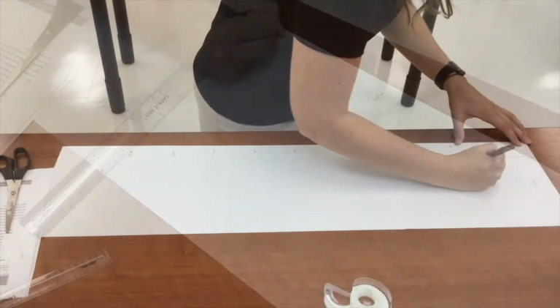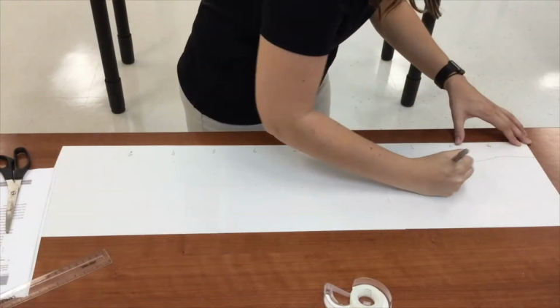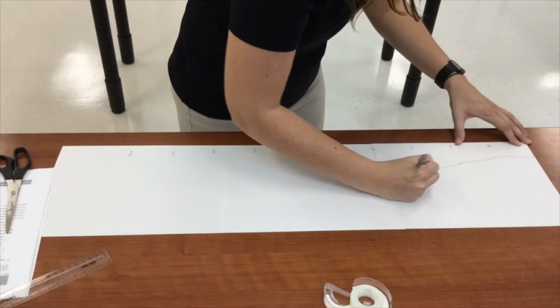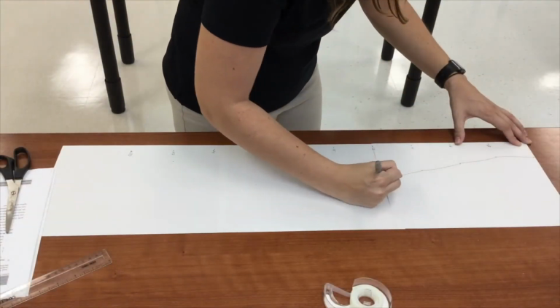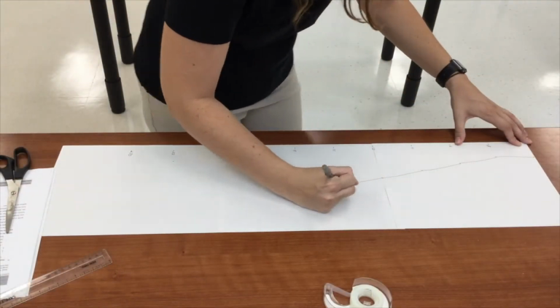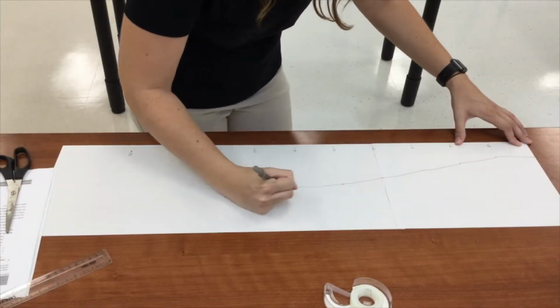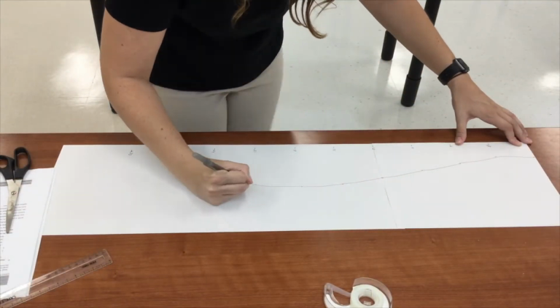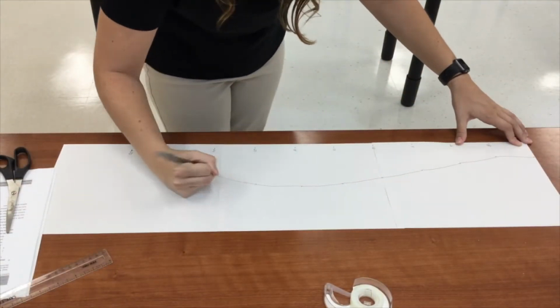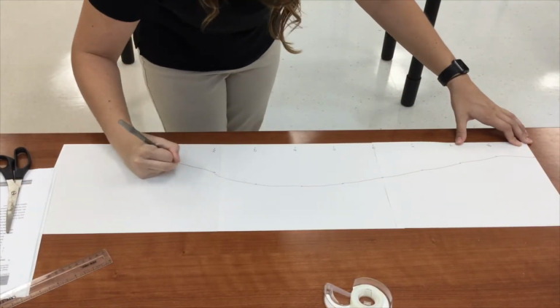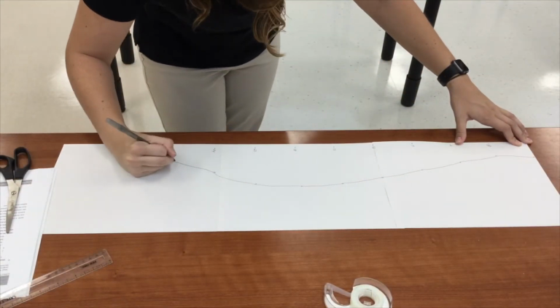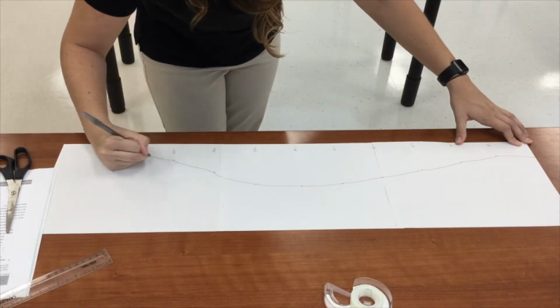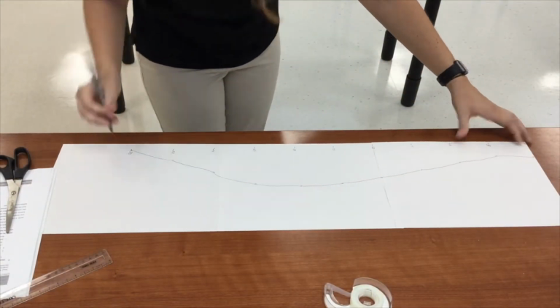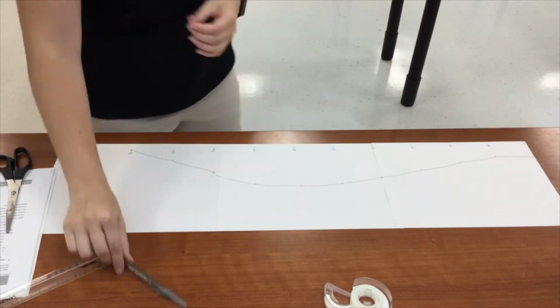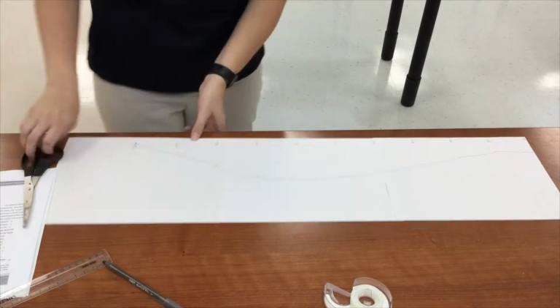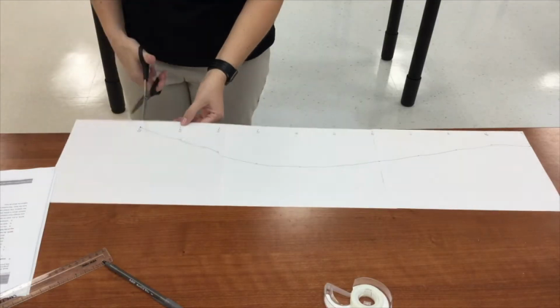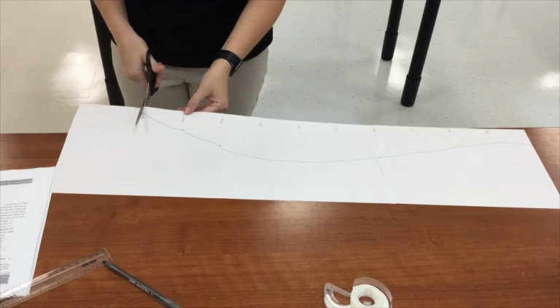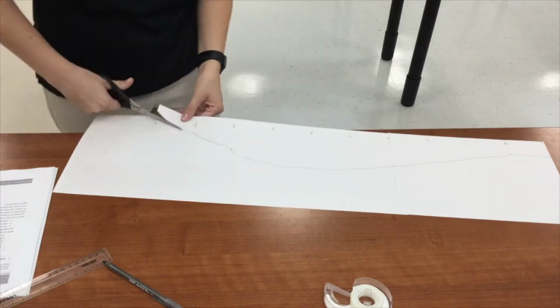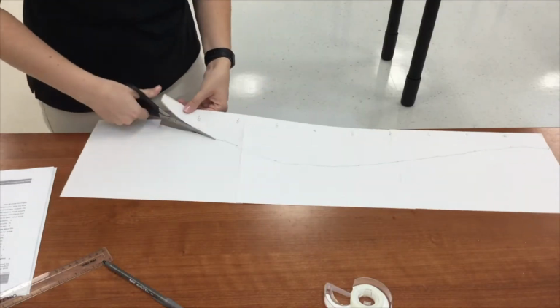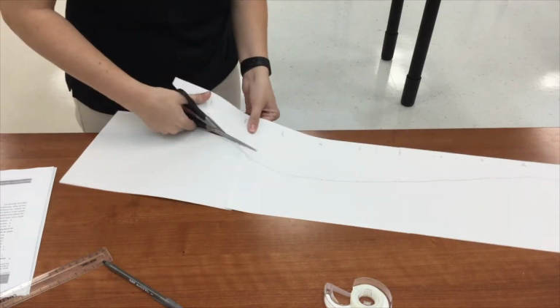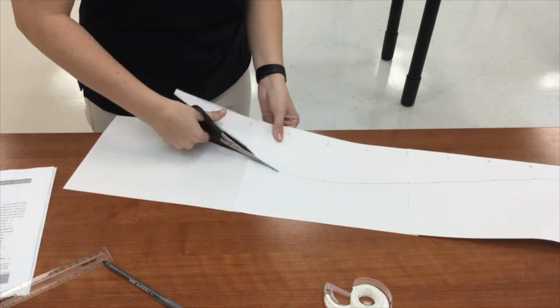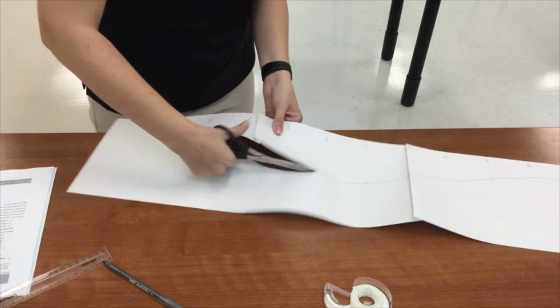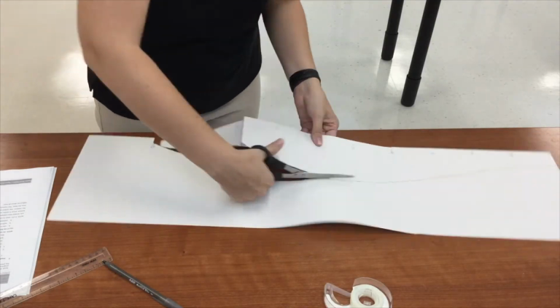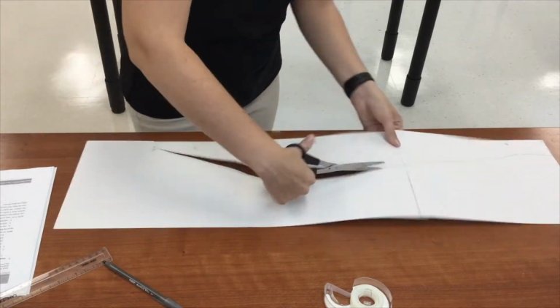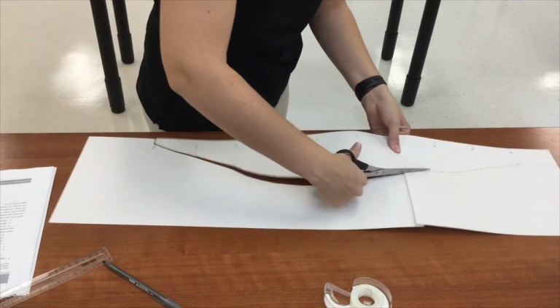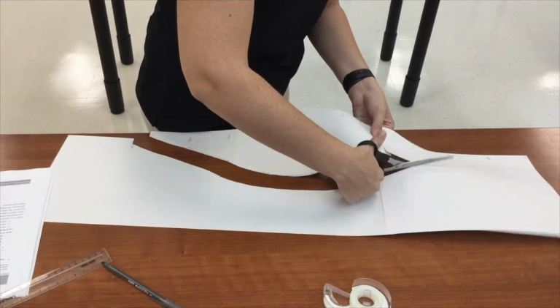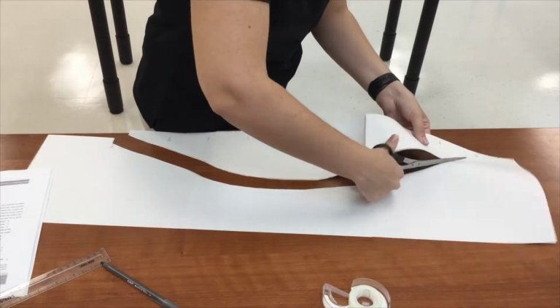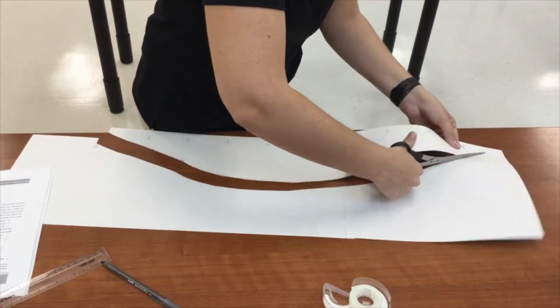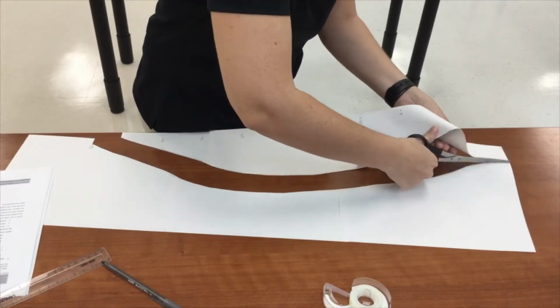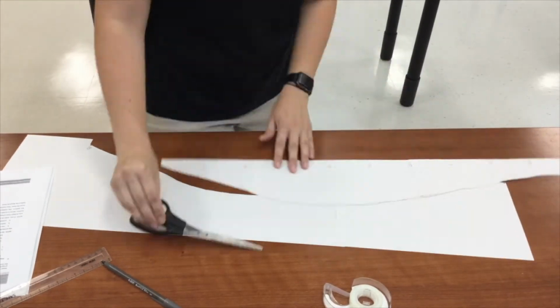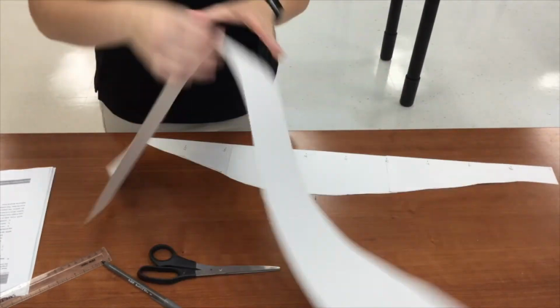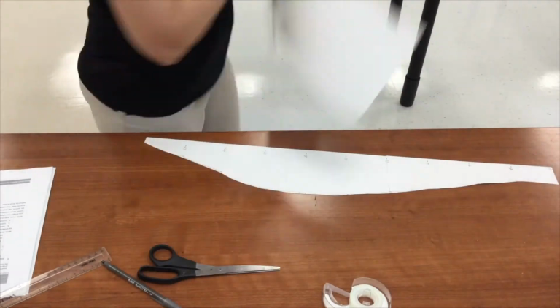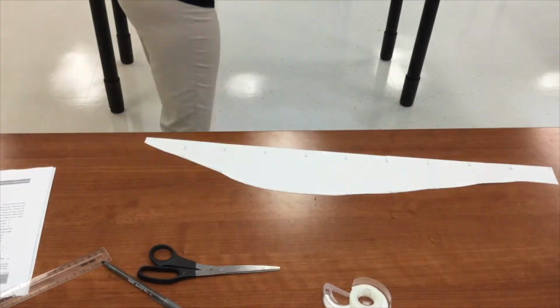If you want to grade them on their measurements, you can have them cut it out and then lay it on top of your template and see if it fits.